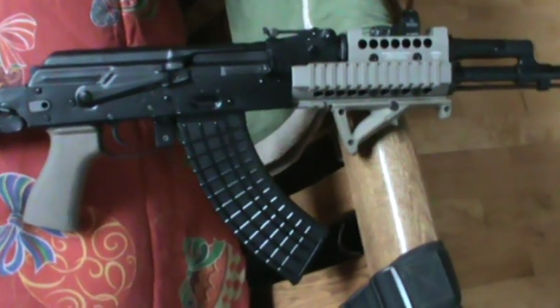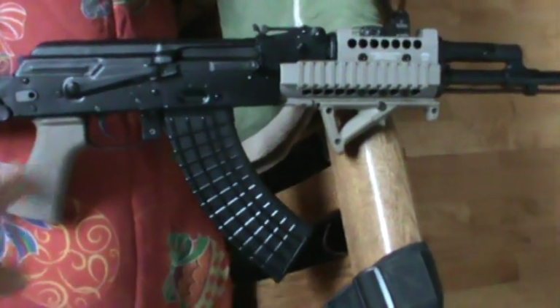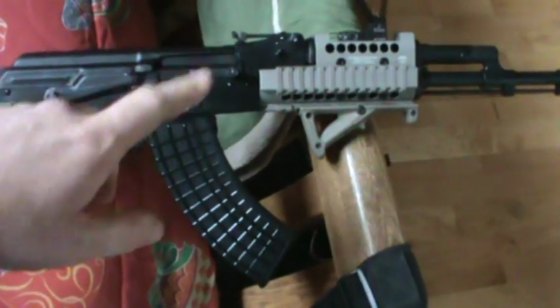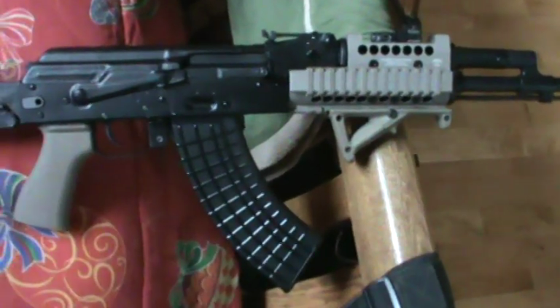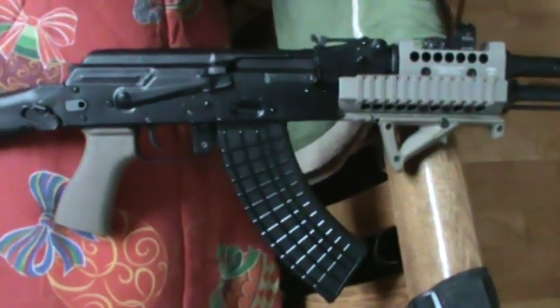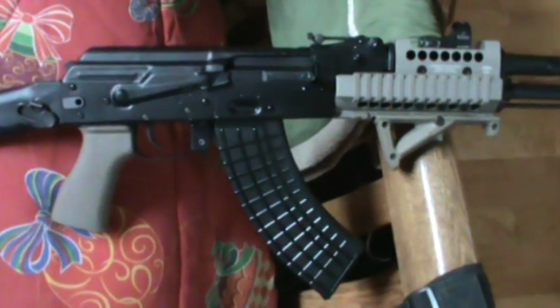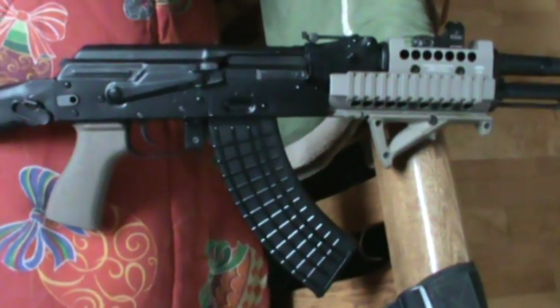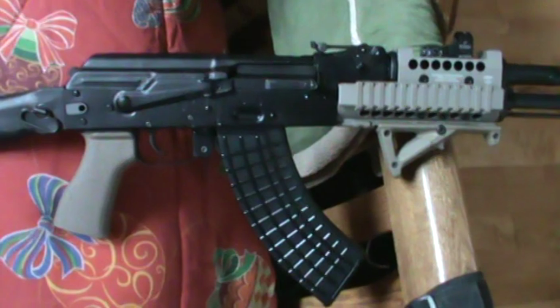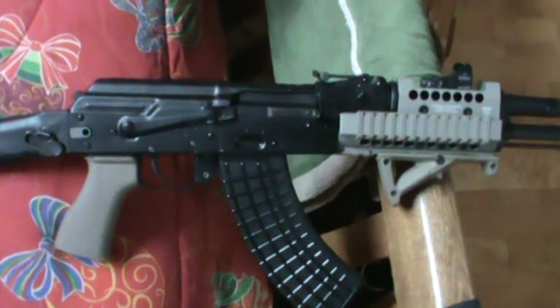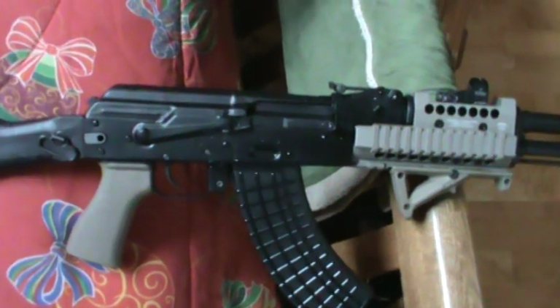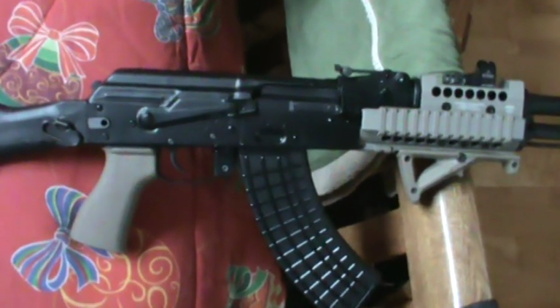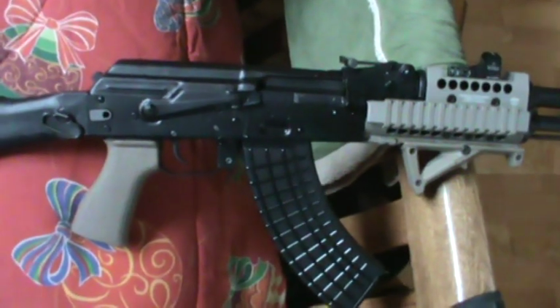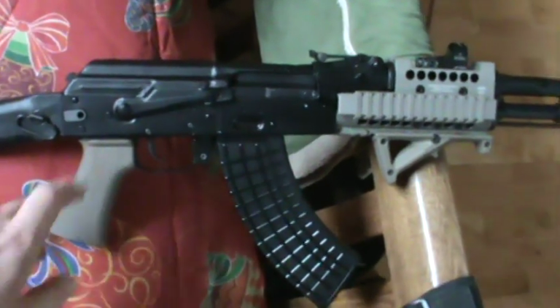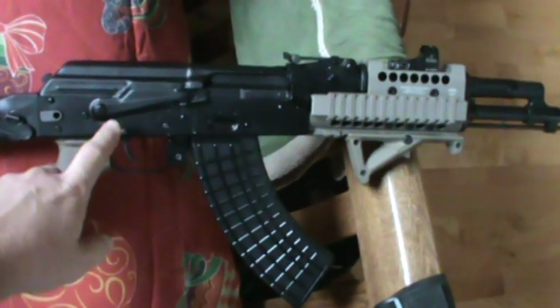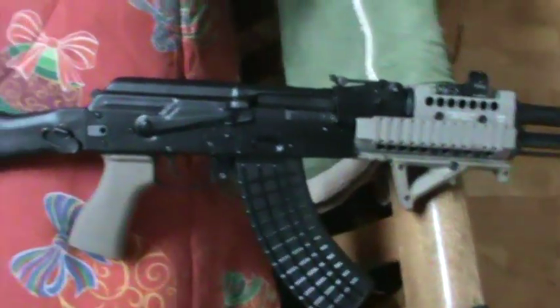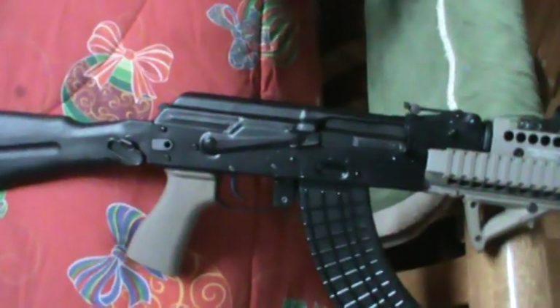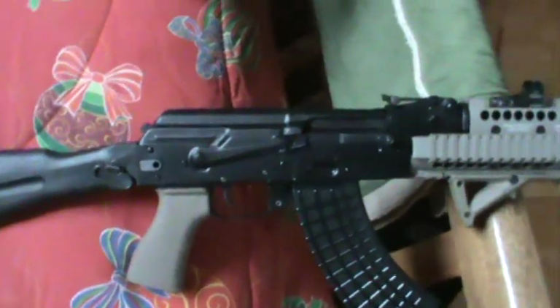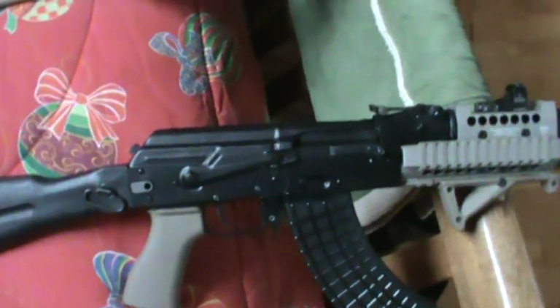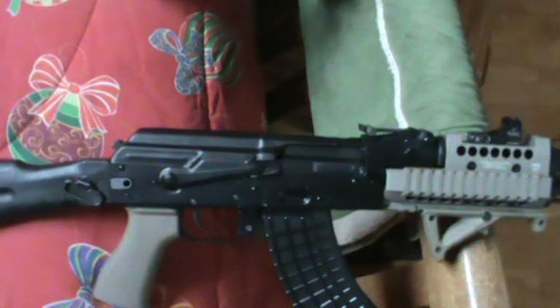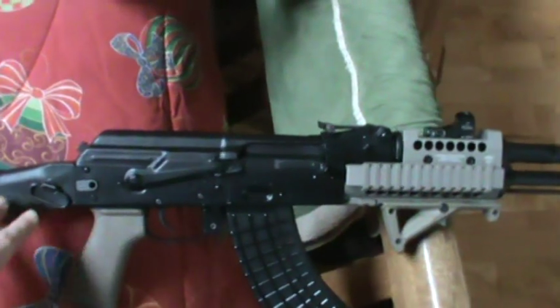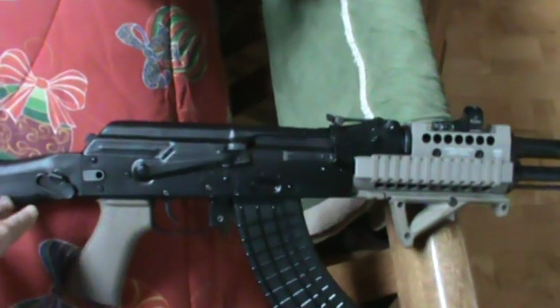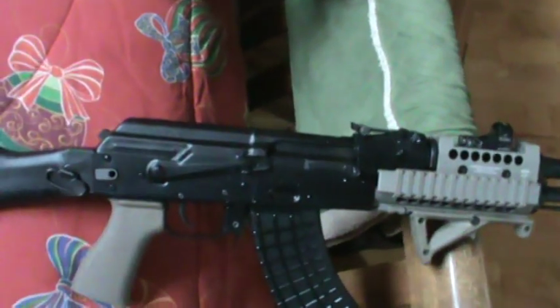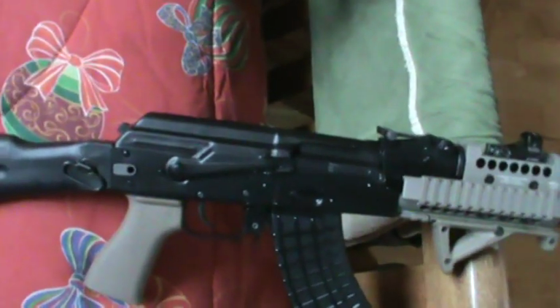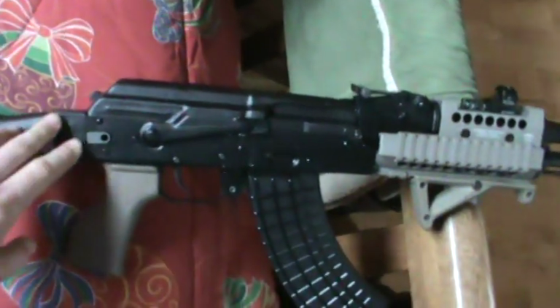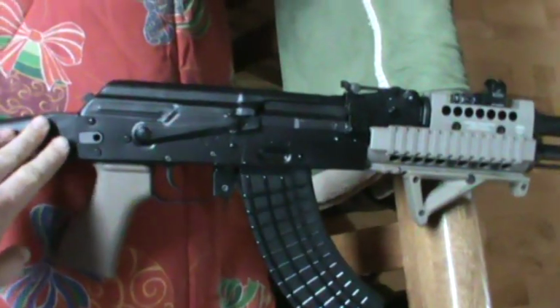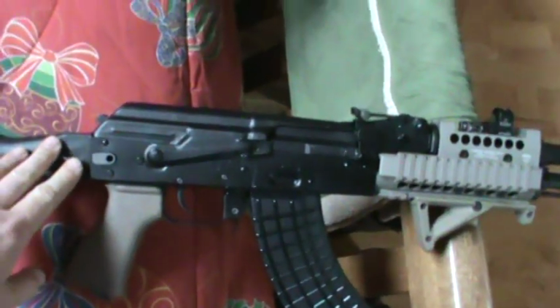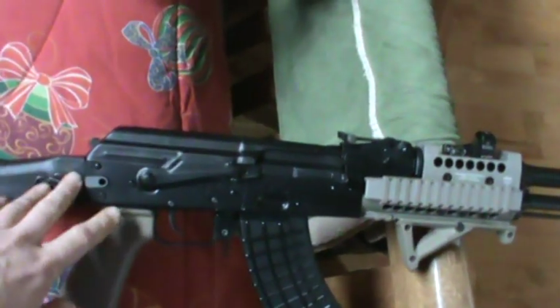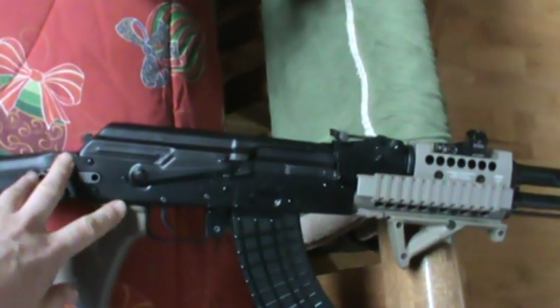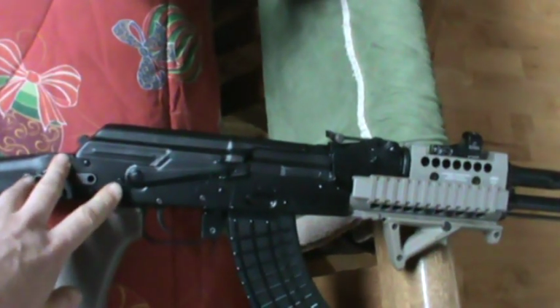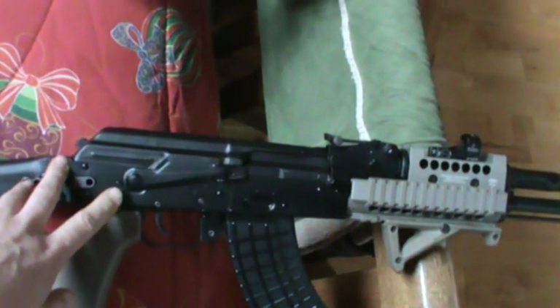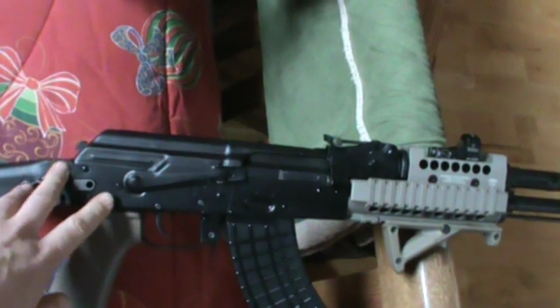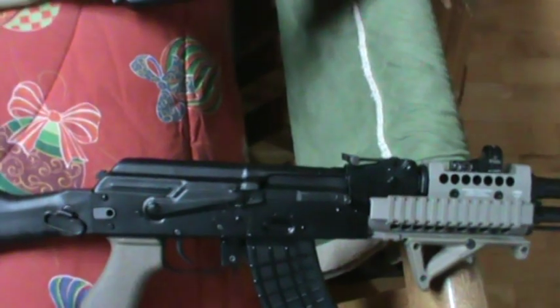I'd like to get one of the Krebs. I think I might get one of the Krebs peep sights, maybe. I don't know — definitely getting one of the safeties. Got a Blue Force Gear sling coming in that I'm going to run off this, but I almost thought about getting one of the QD adapters that goes under the grip.